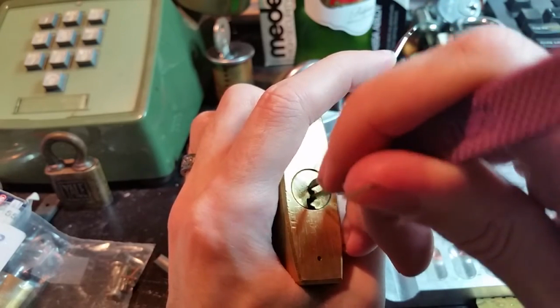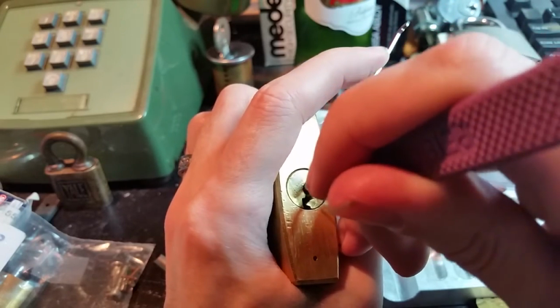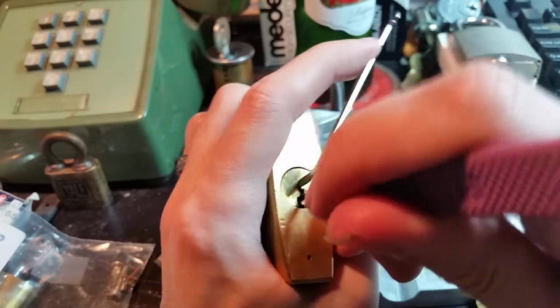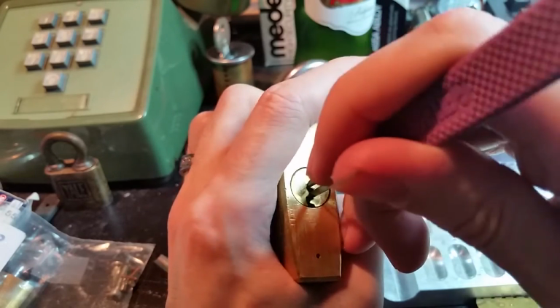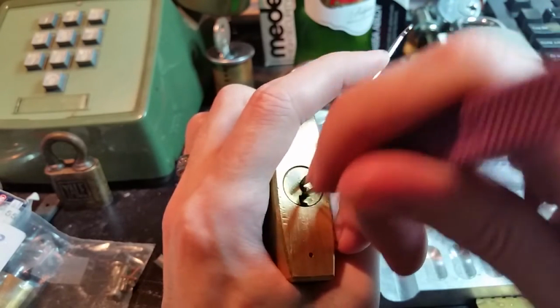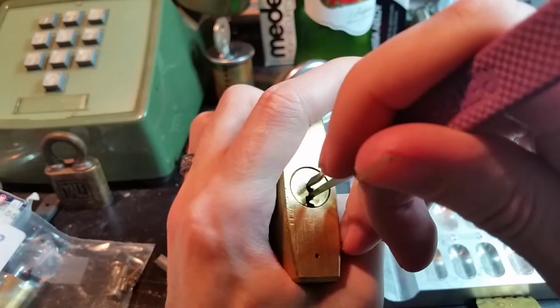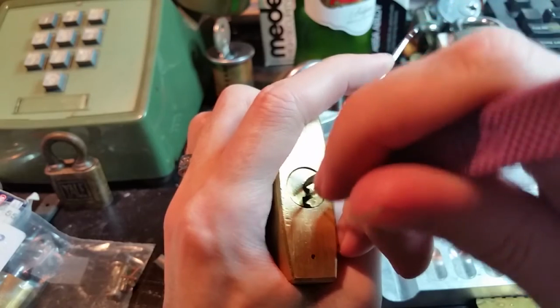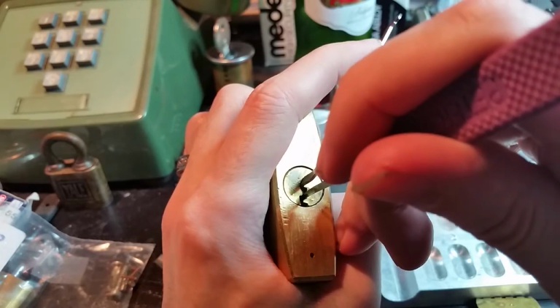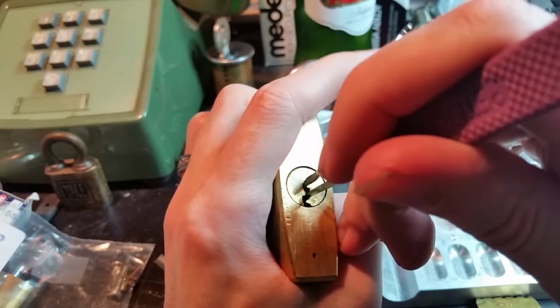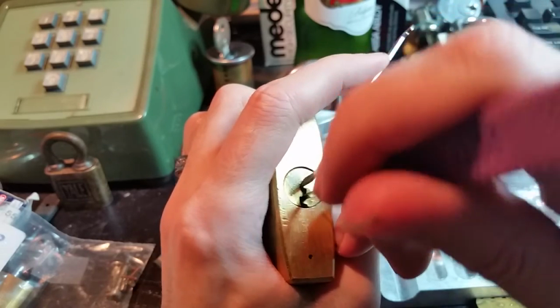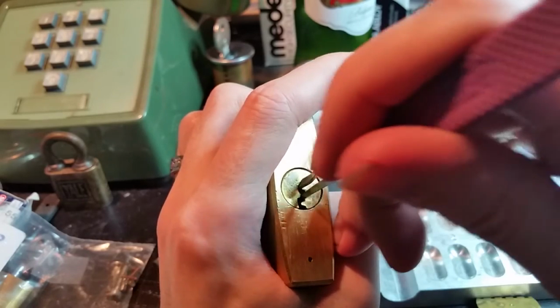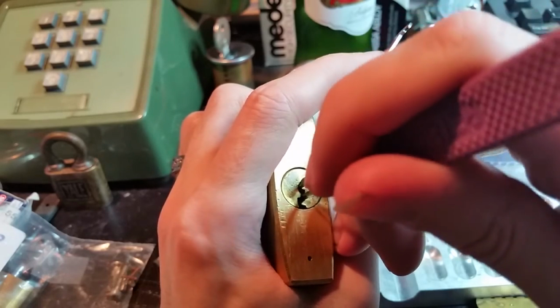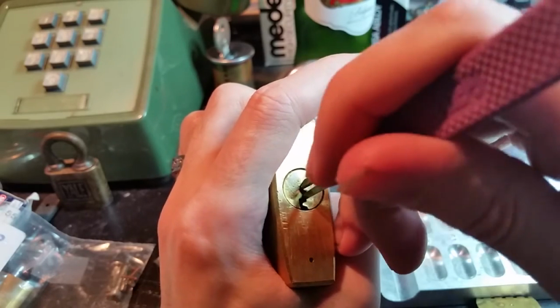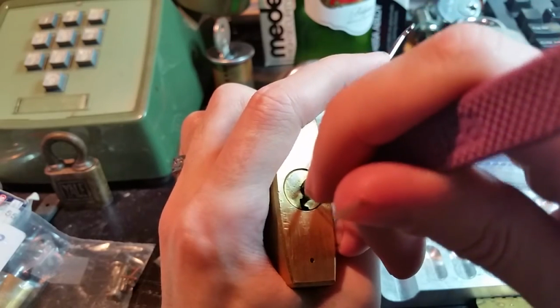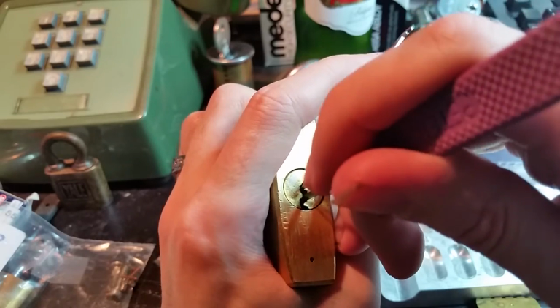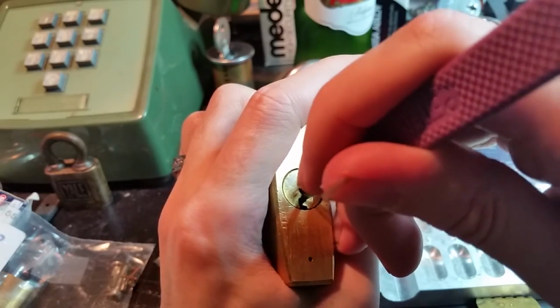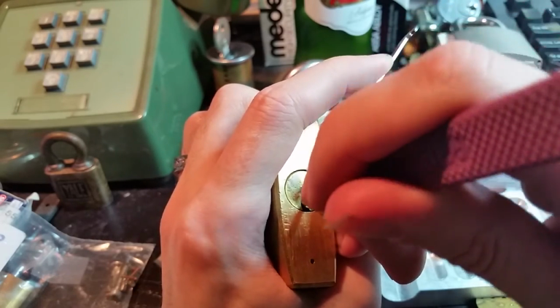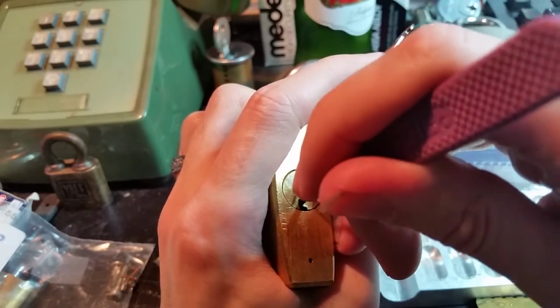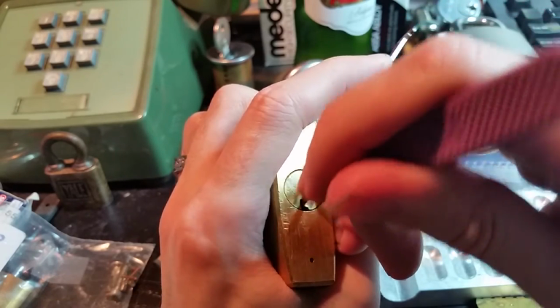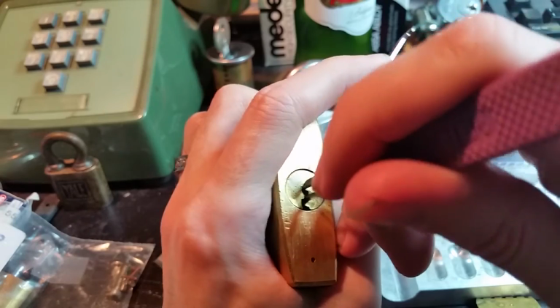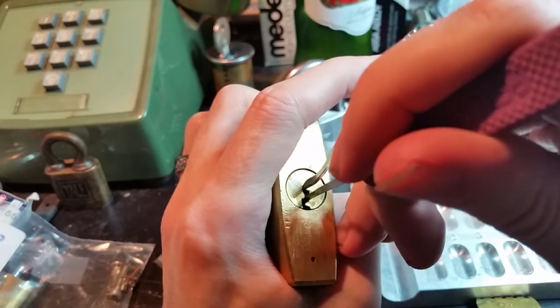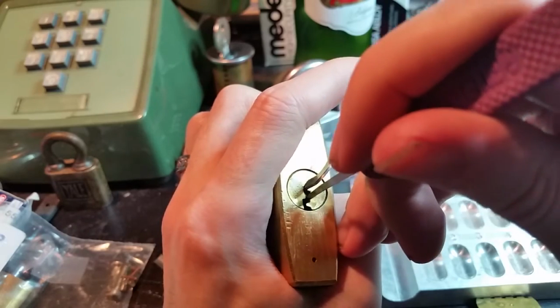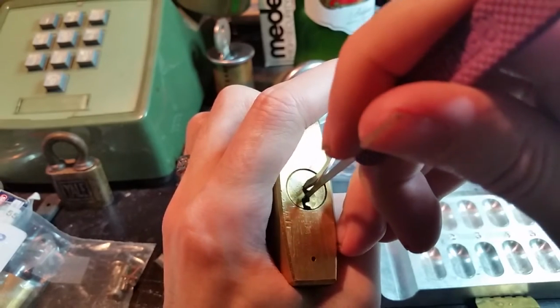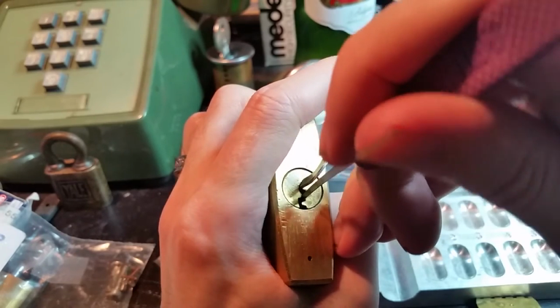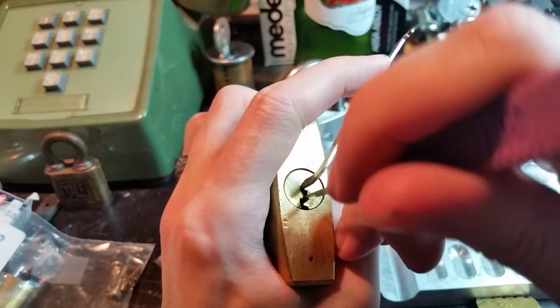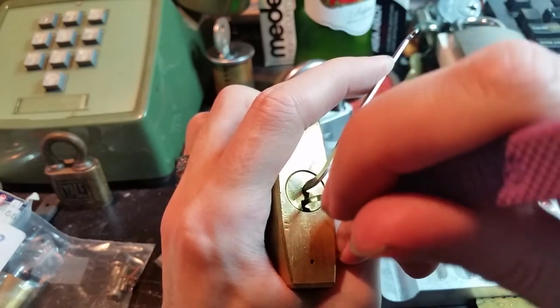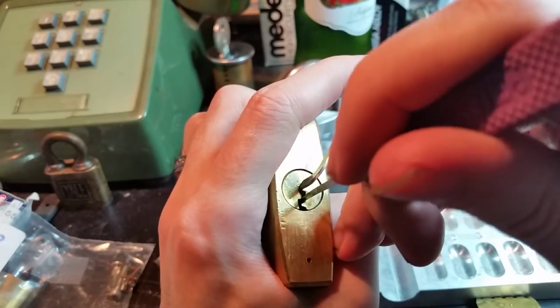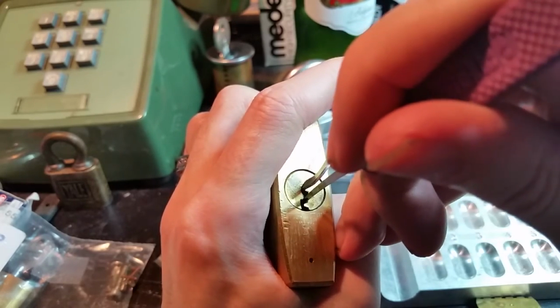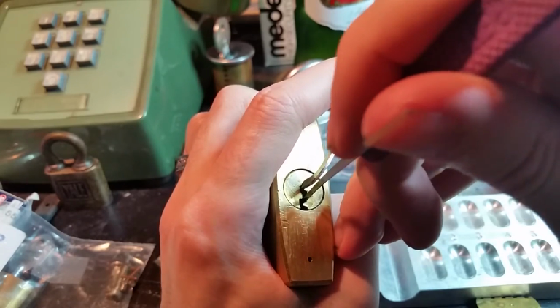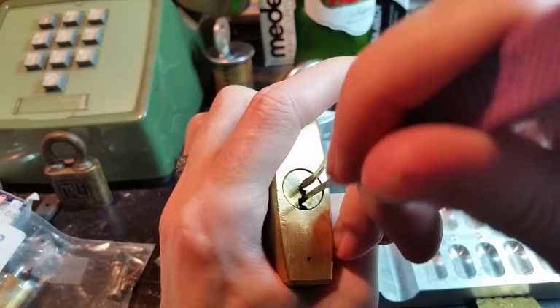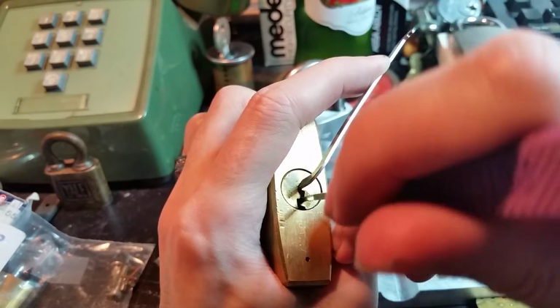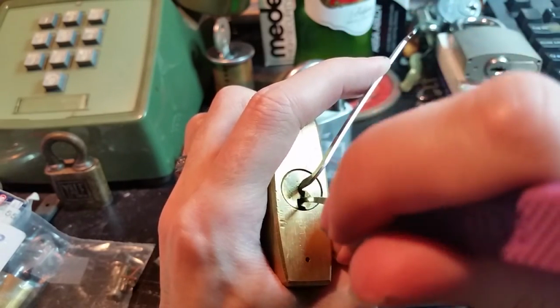Pin 4 gives us a bit of something. I don't think it's quite there yet though. I'm not getting anything from pin 5, so let's start from the front again.